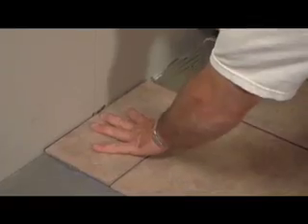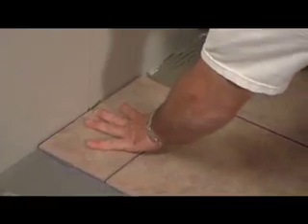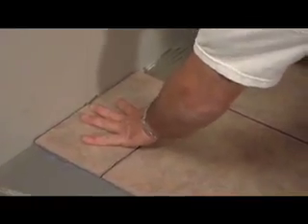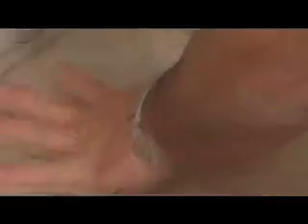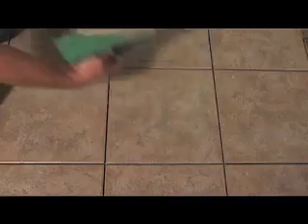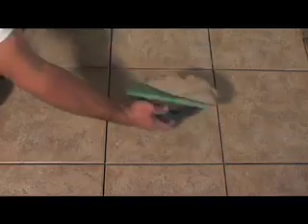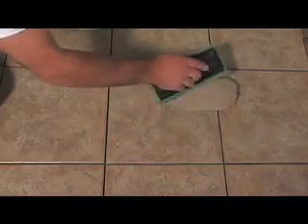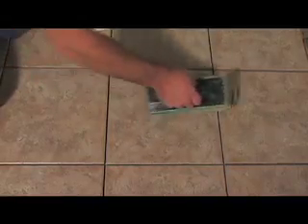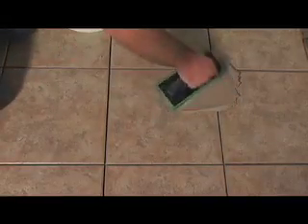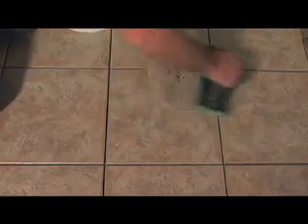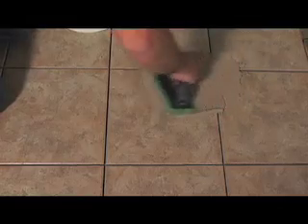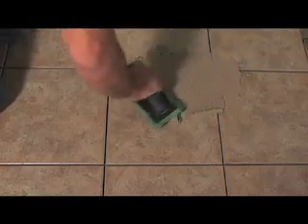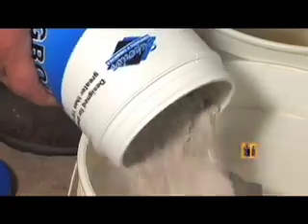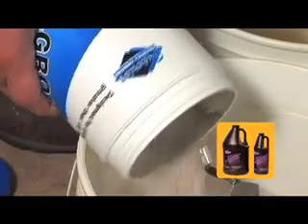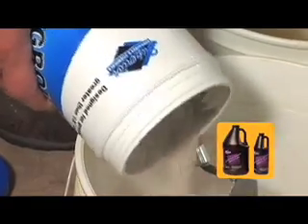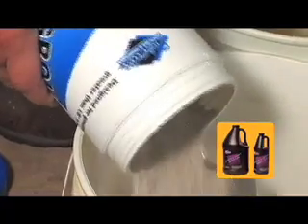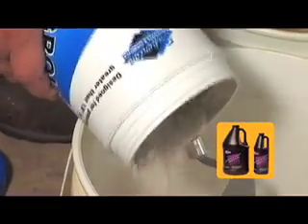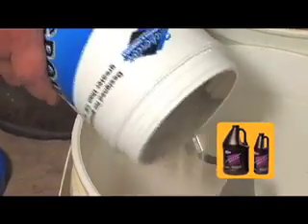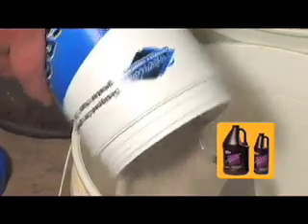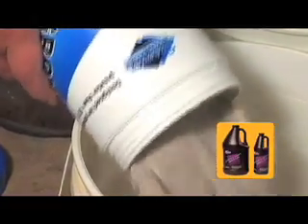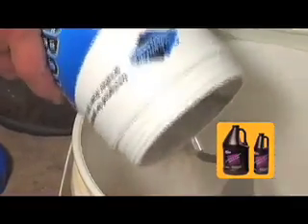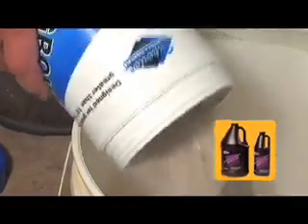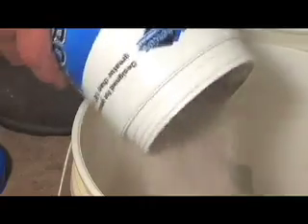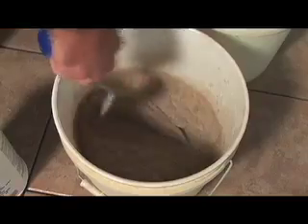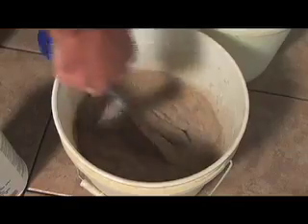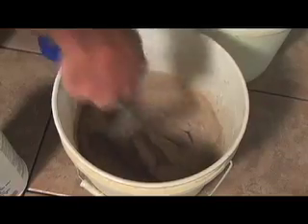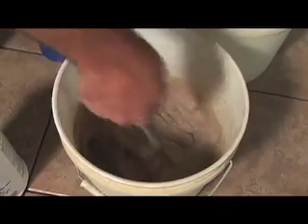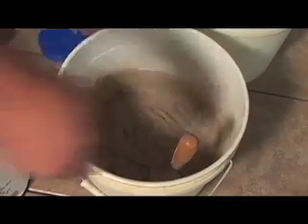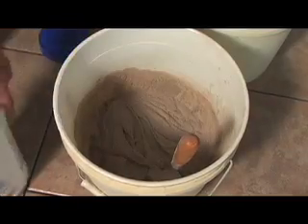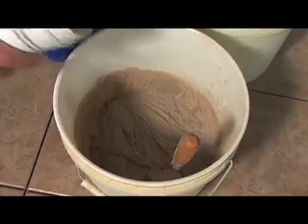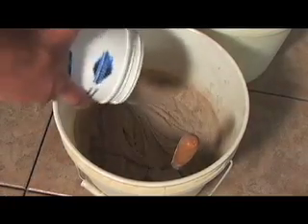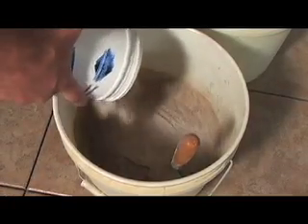After the mortar has dried 24 hours, you're ready to grout. Make sure you mix the grout powder with flexible grout admixture. Add the powder to the liquid, not the other way around, and work the mixture until it is the consistency of toothpaste.